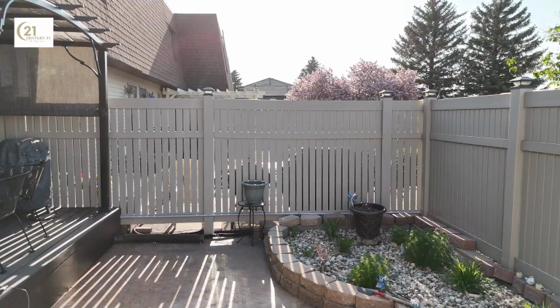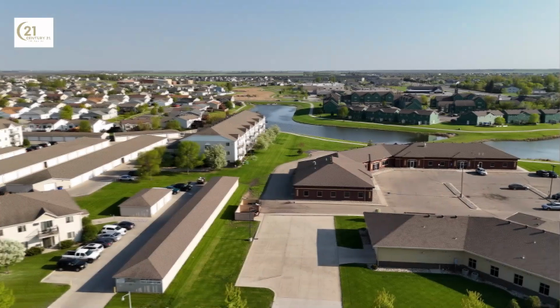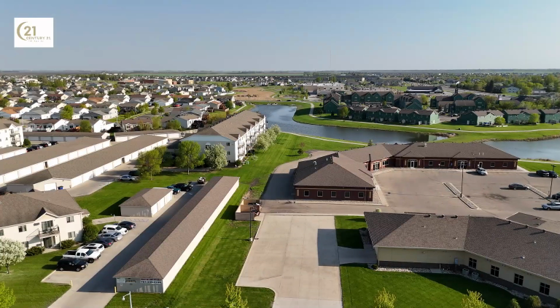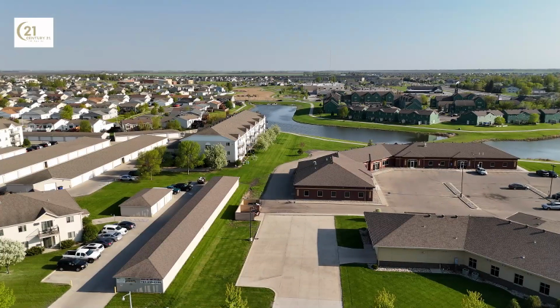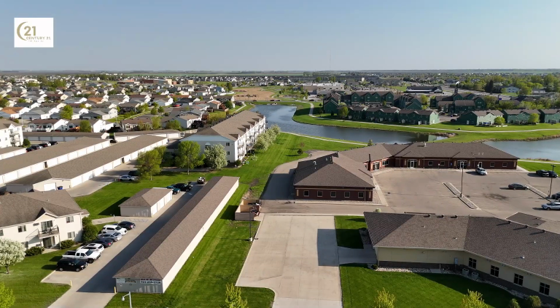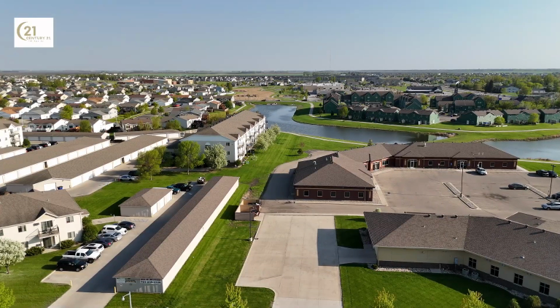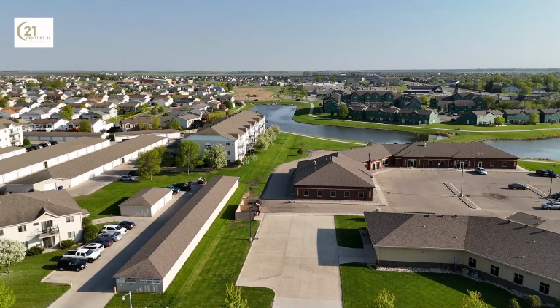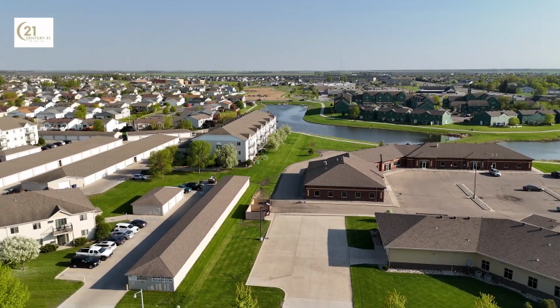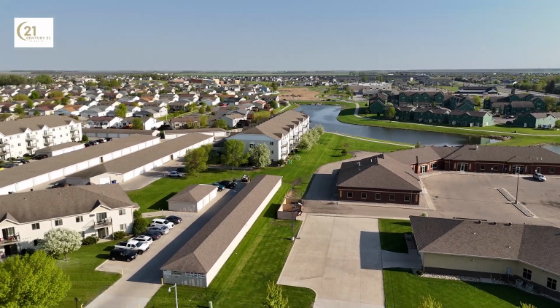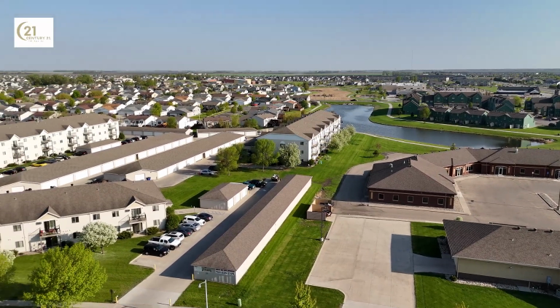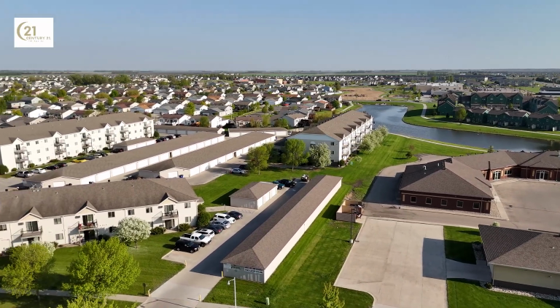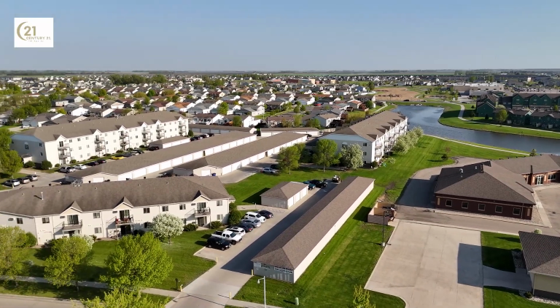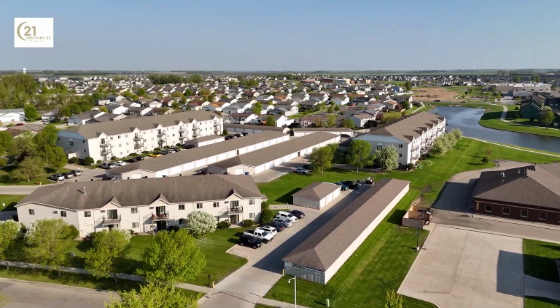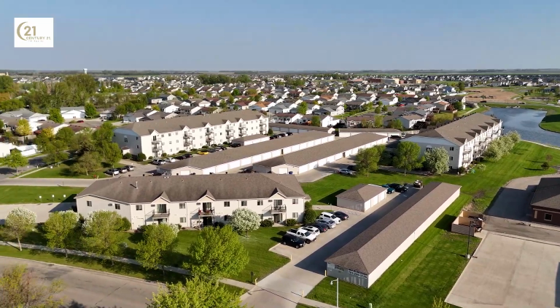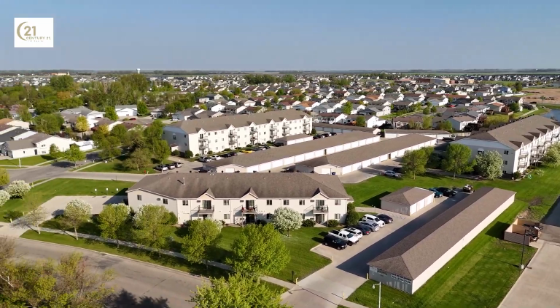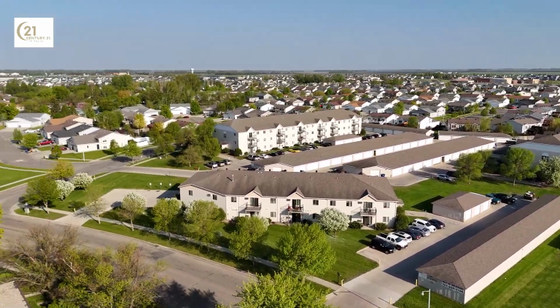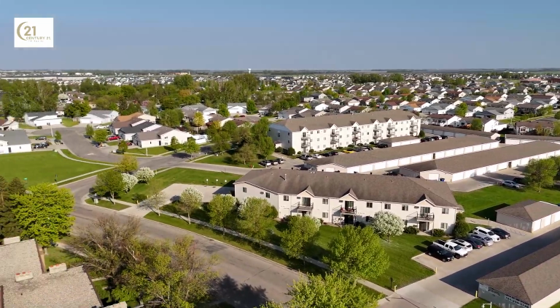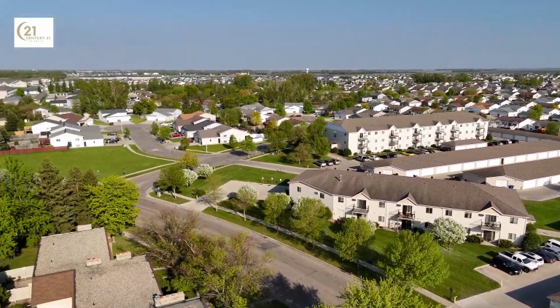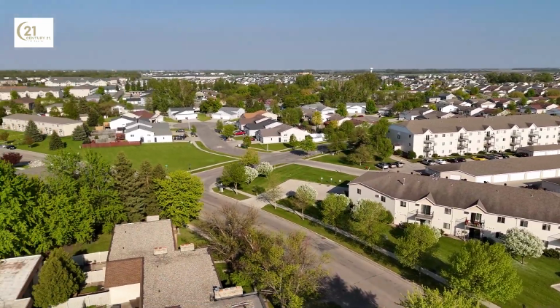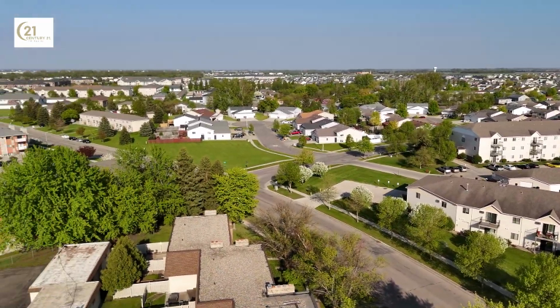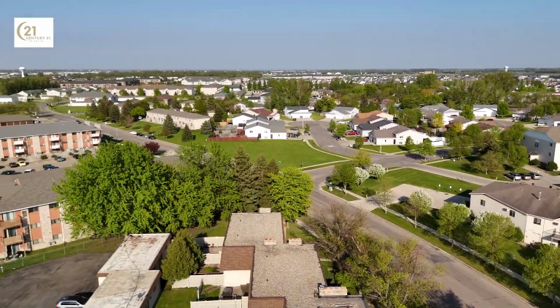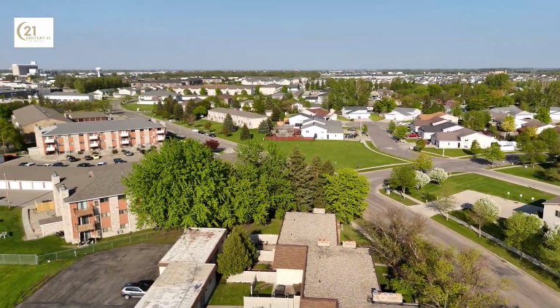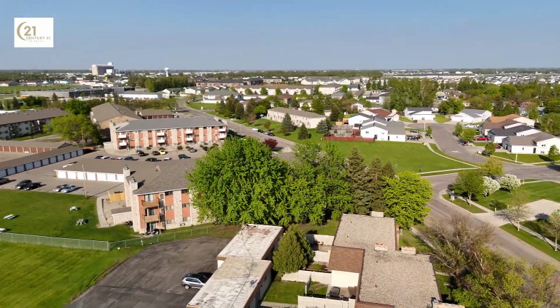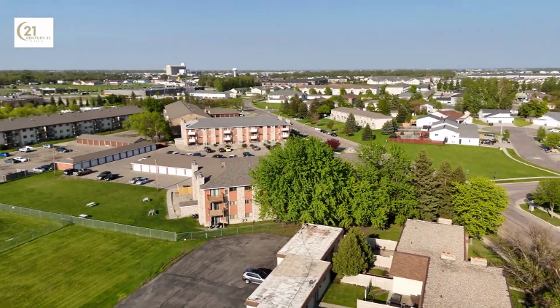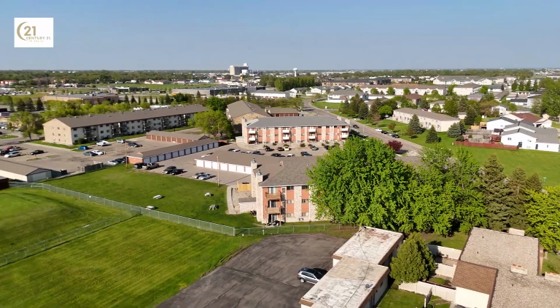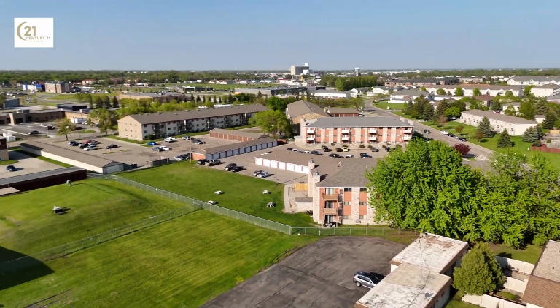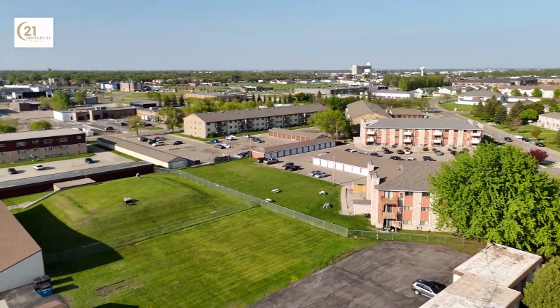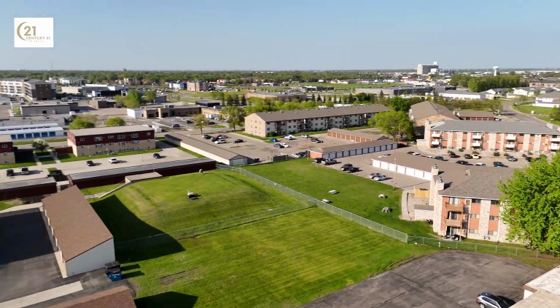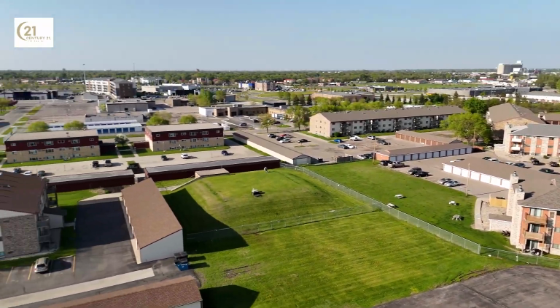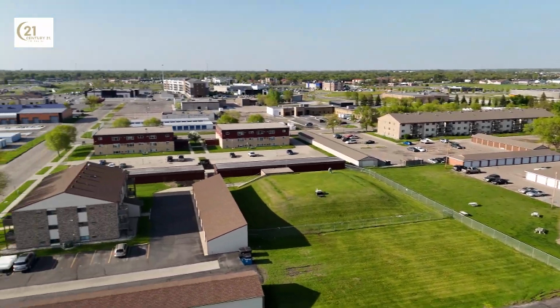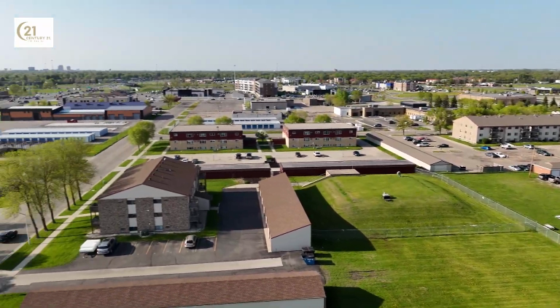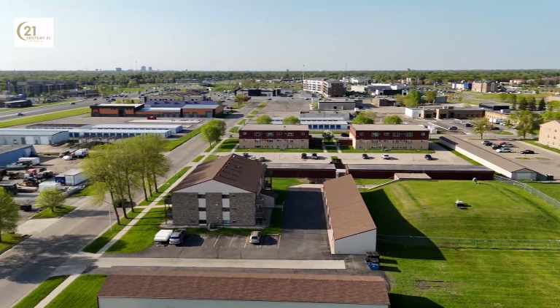In this remarkable community, you'll find meticulously maintained parks, scenic walking trails, and the convenience of nearby shopping centers. Everything you need is just a stone's throw away. Embrace a lifestyle of comfort and convenience in a home that's ready to offer a tranquil living experience.